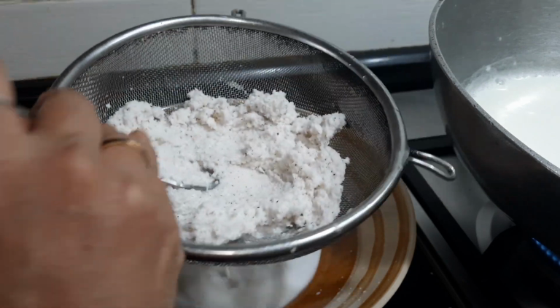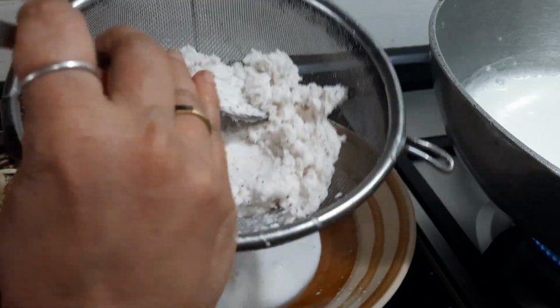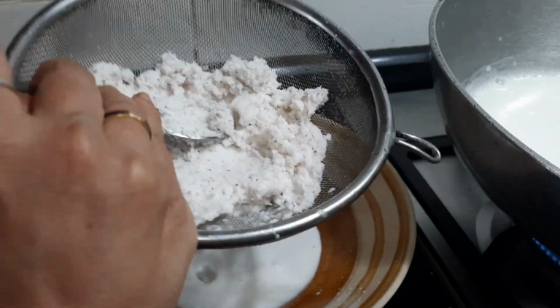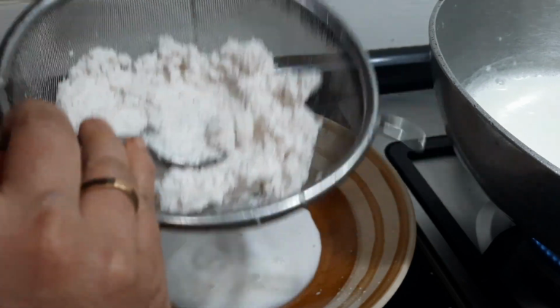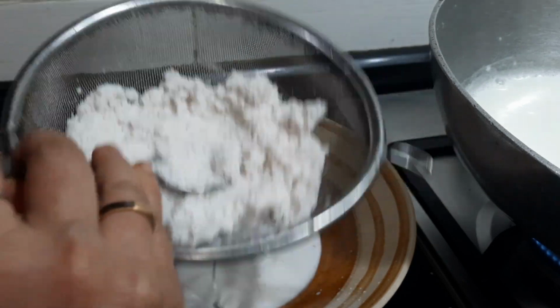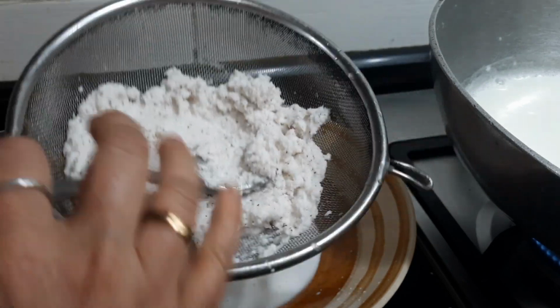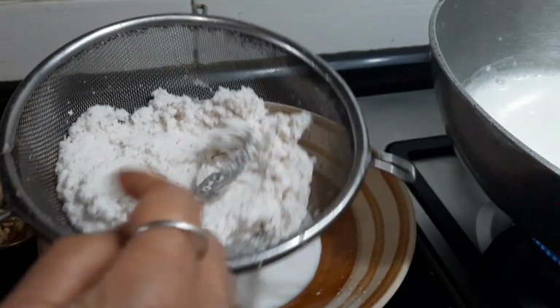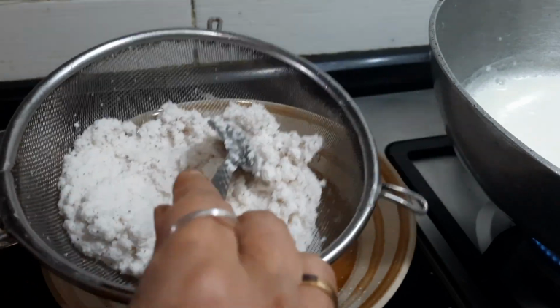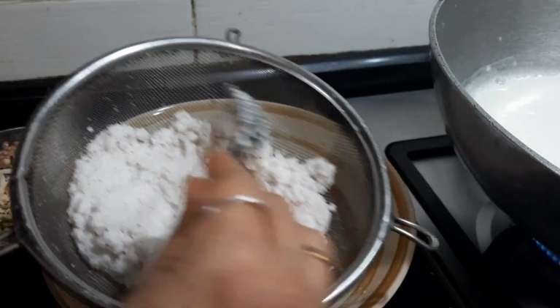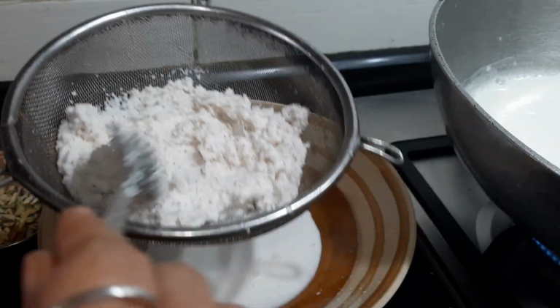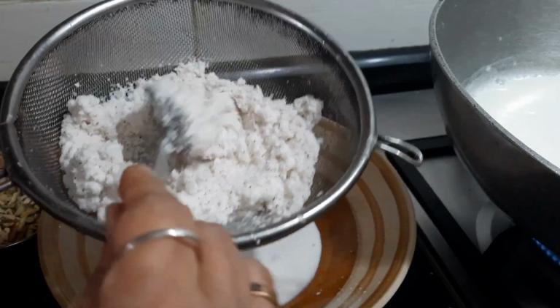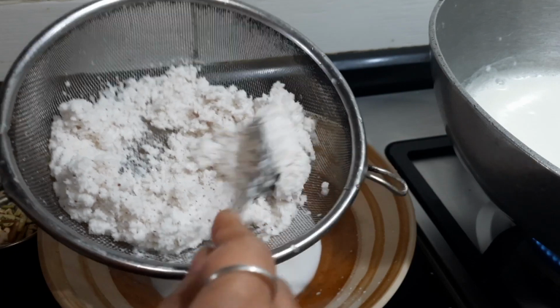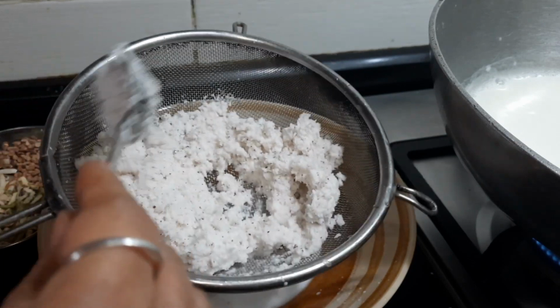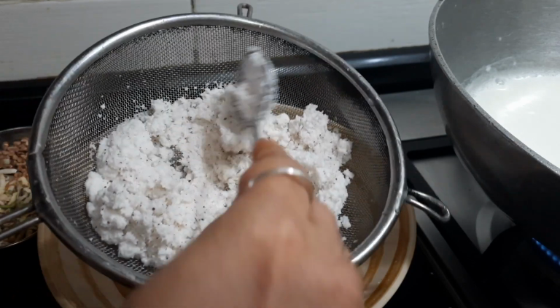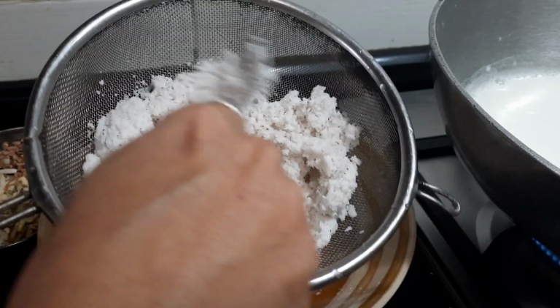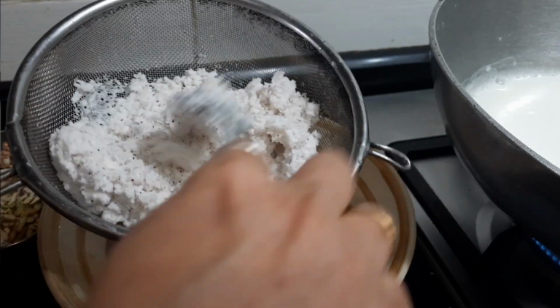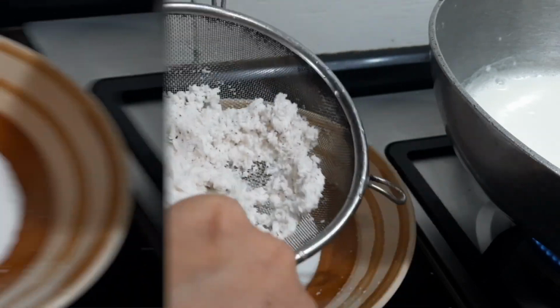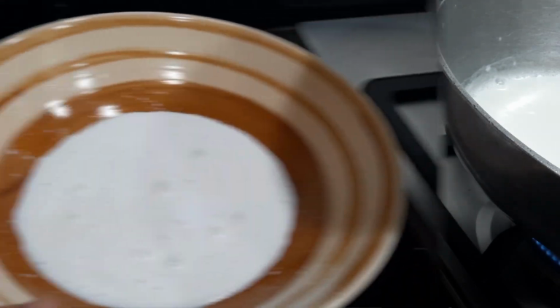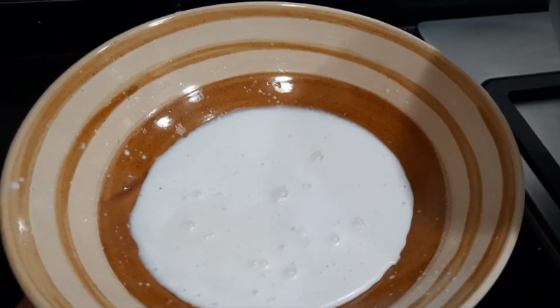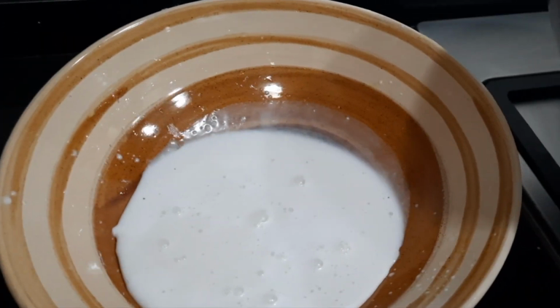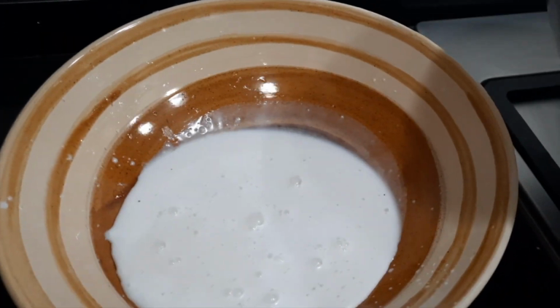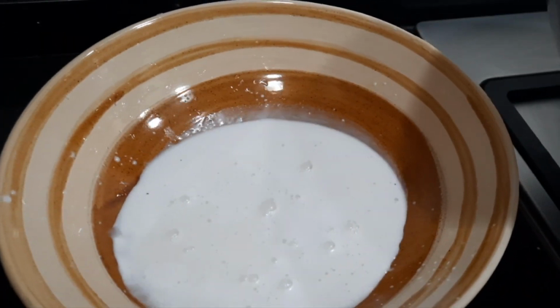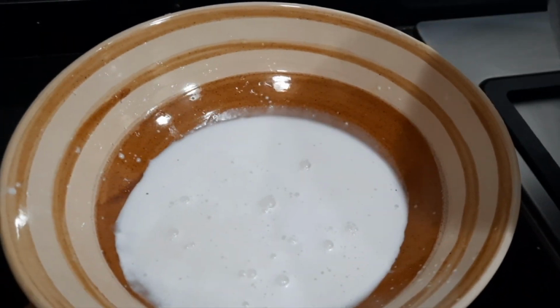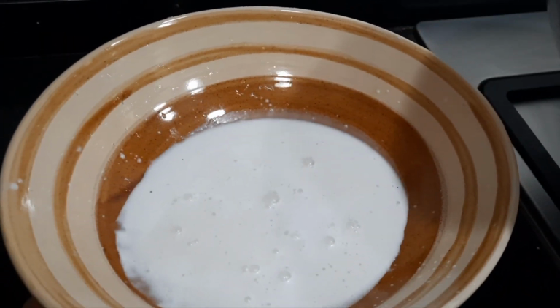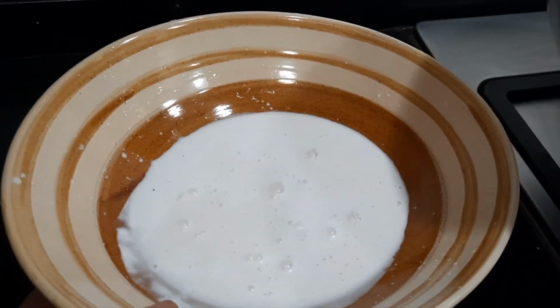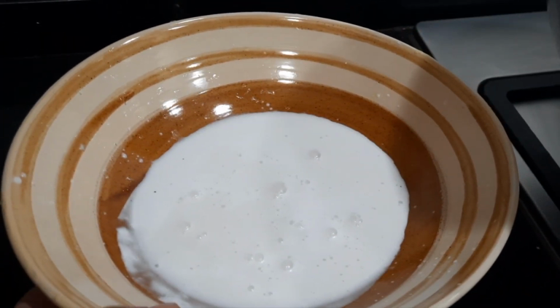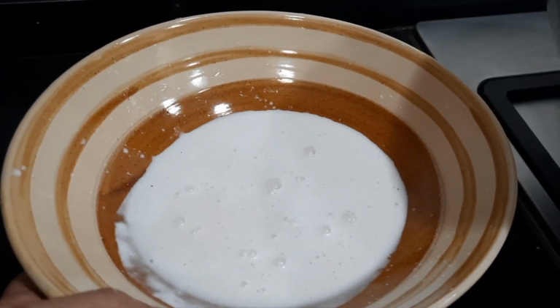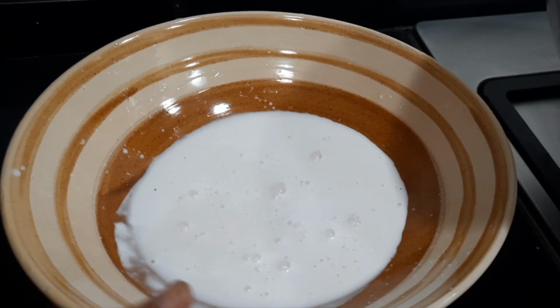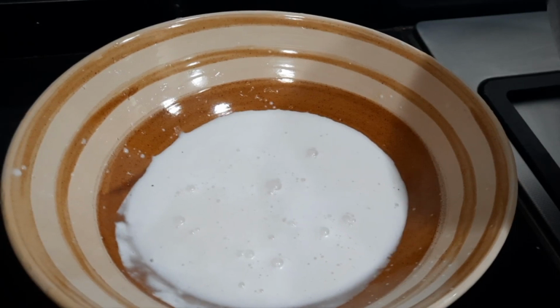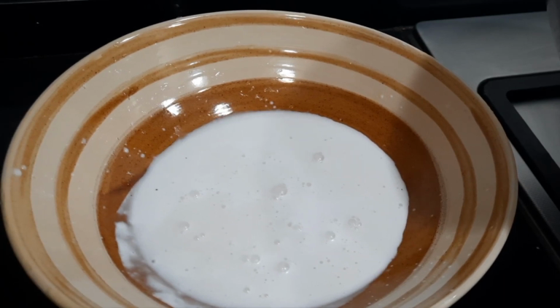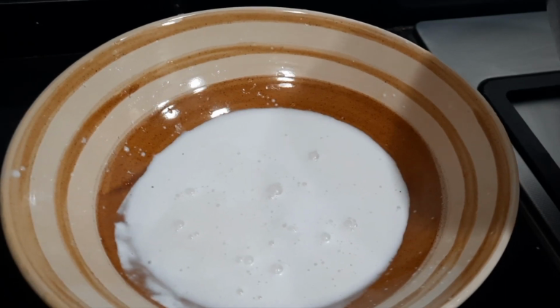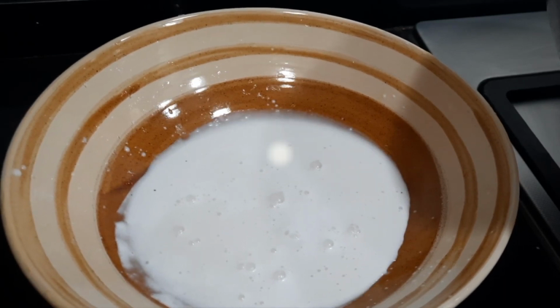You can also use your hands to squeeze out the coconut milk. We now have the thick extracted coconut milk, which is approximately around 1 cup.